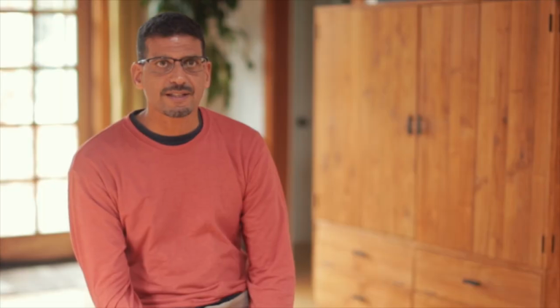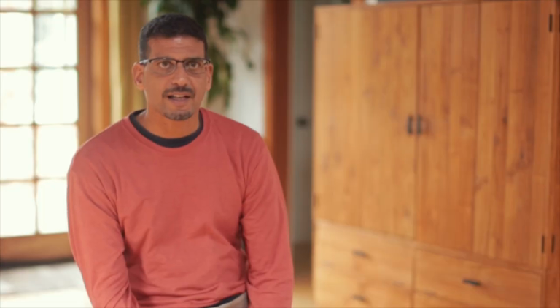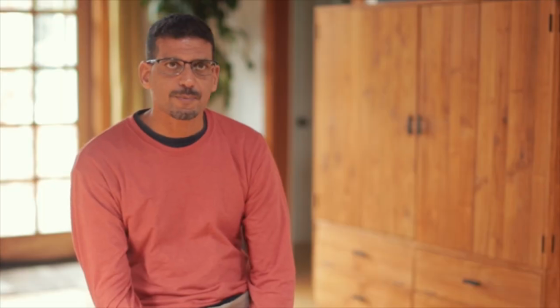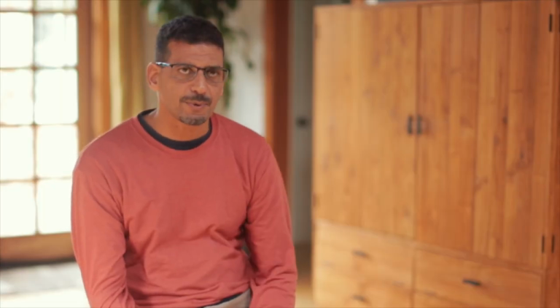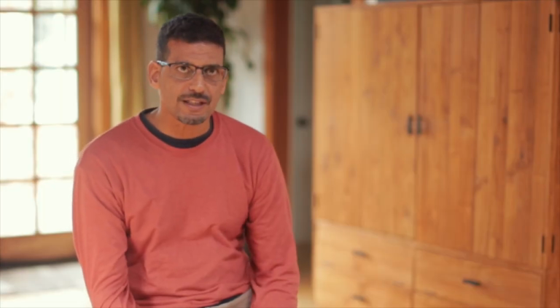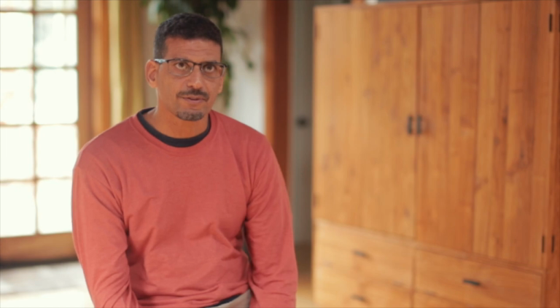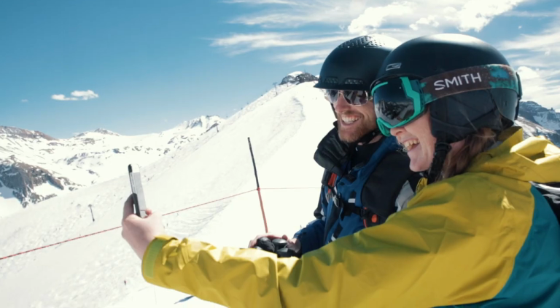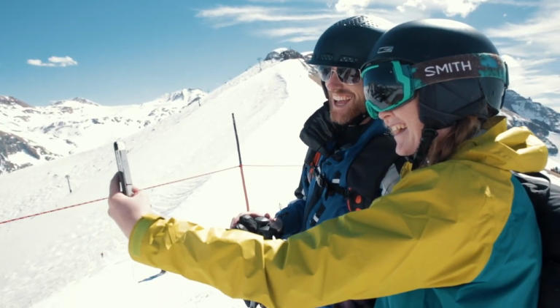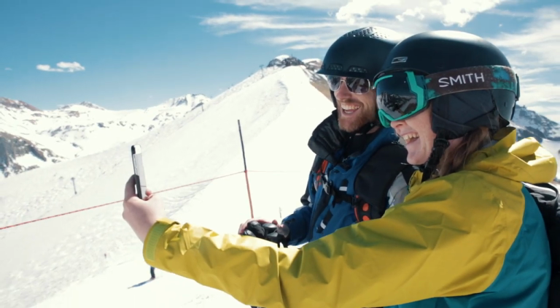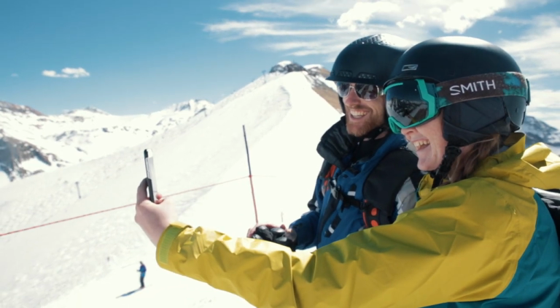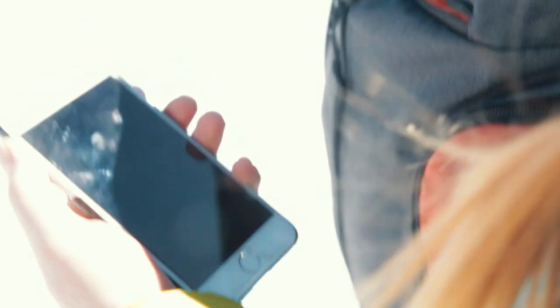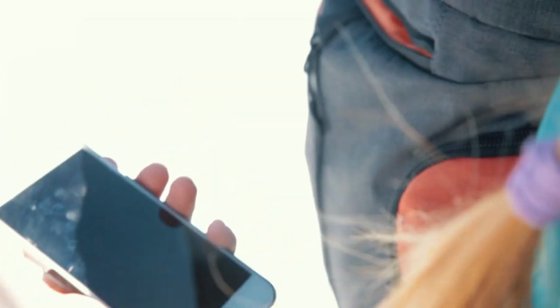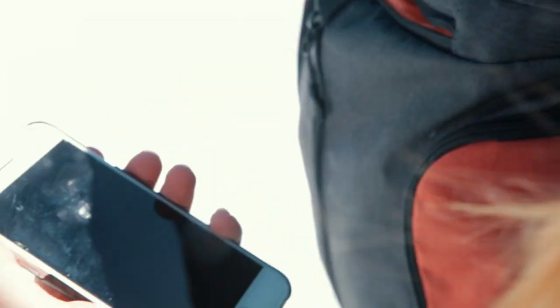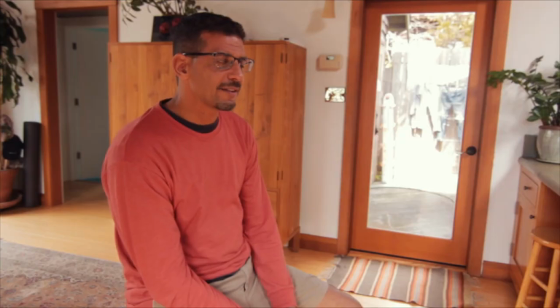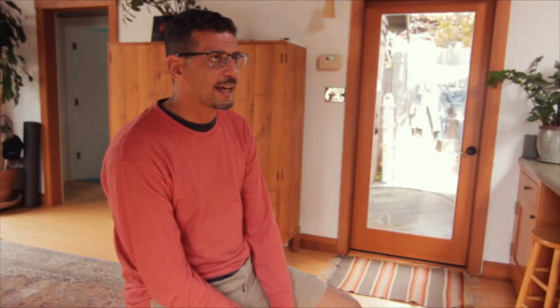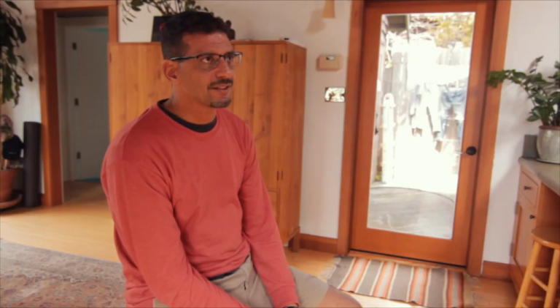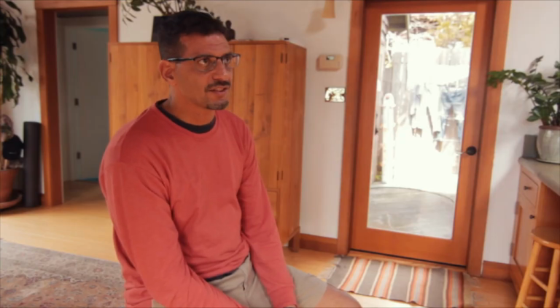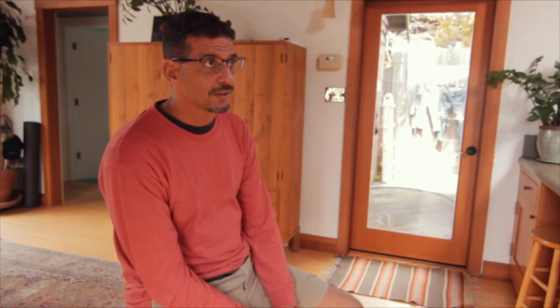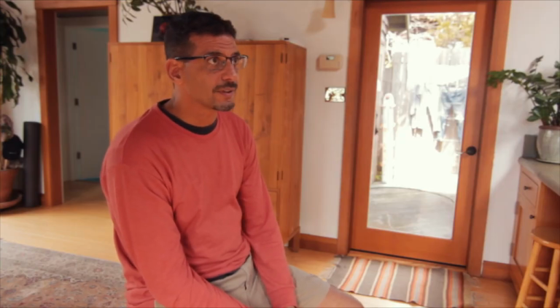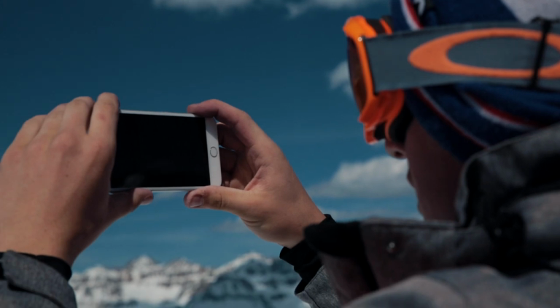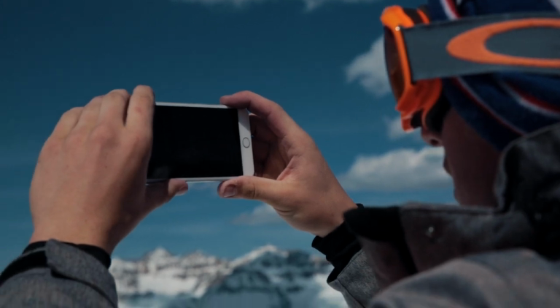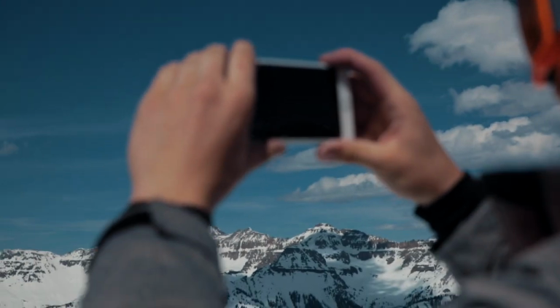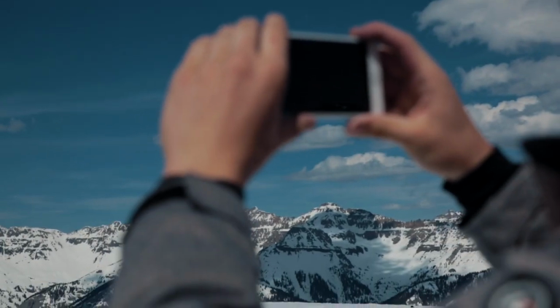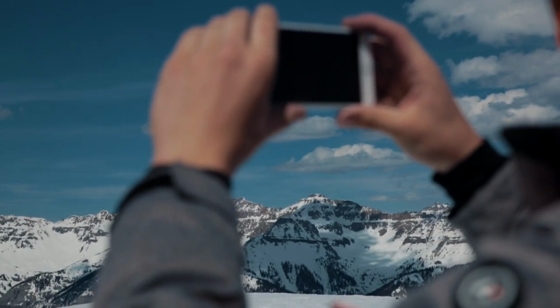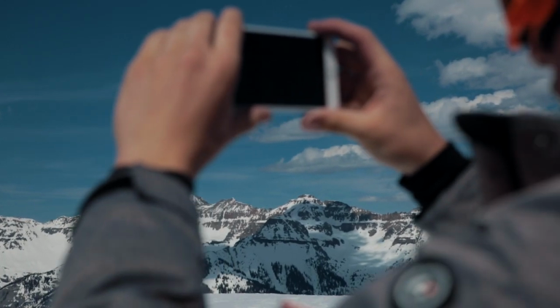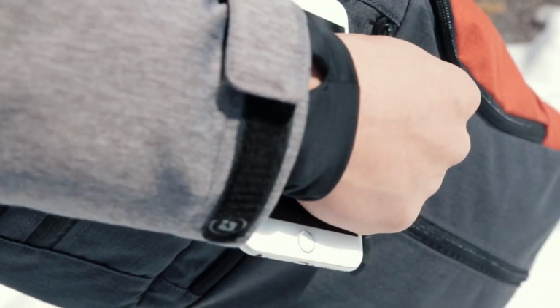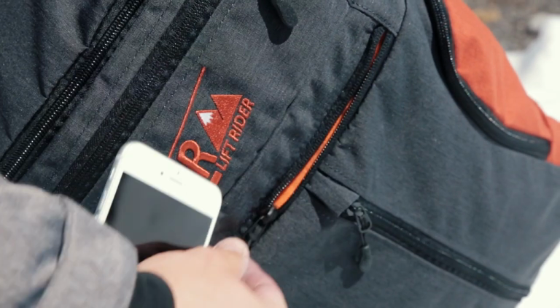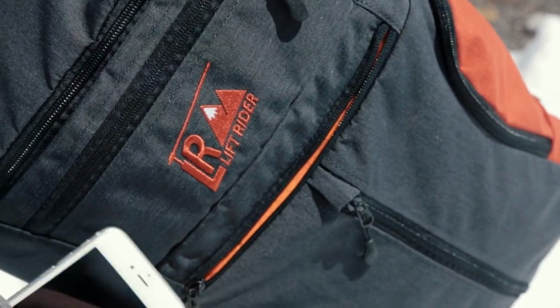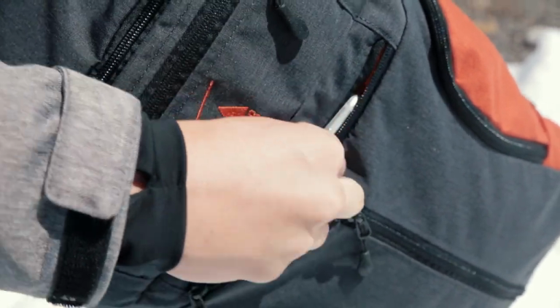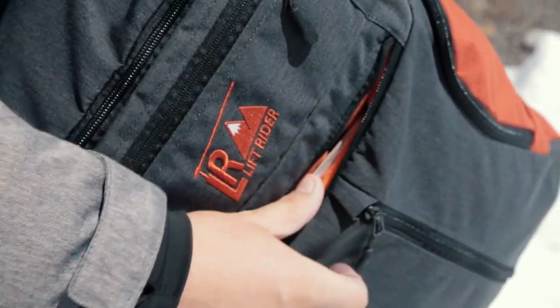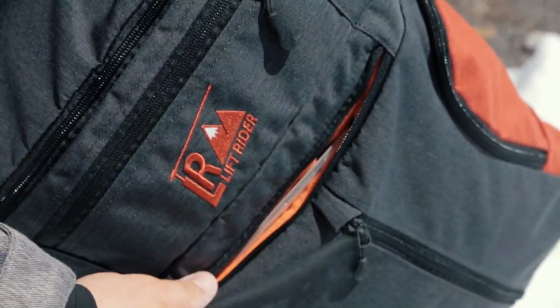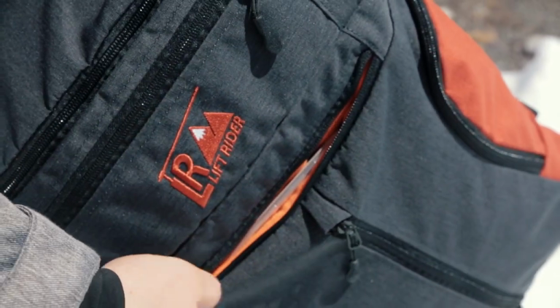Everybody's kind of had that experience where you're skiing with your phone and then it's telling you it's completely drained — and what's happened is it's just gotten cold. We solved that problem by putting a special phone pocket in there. It's fully thermally insulated.